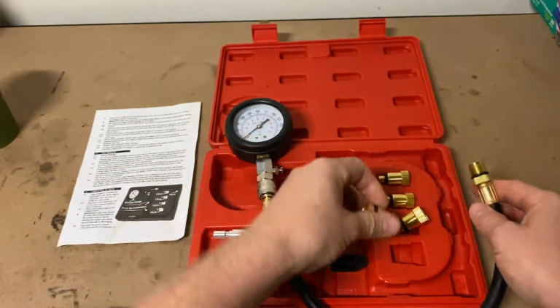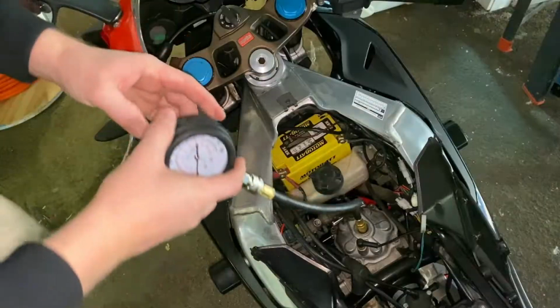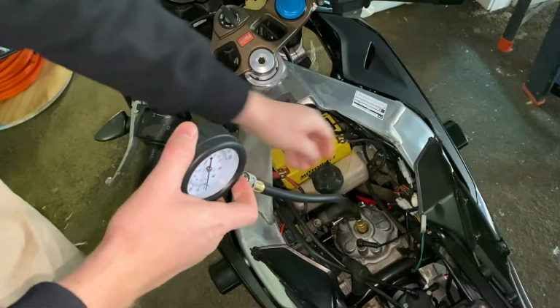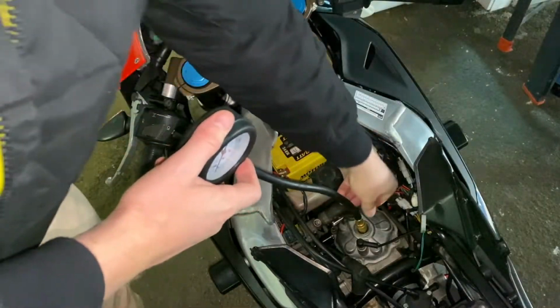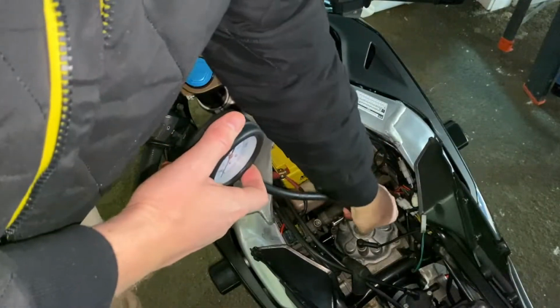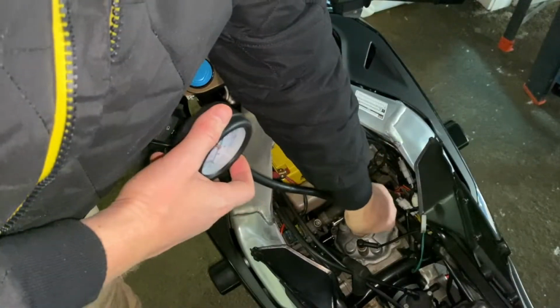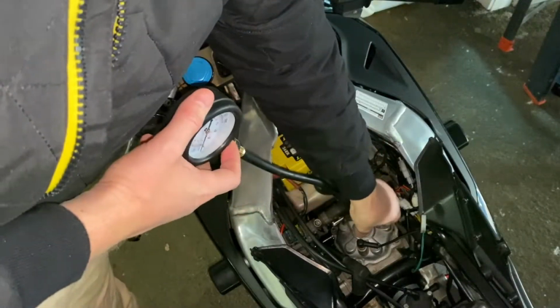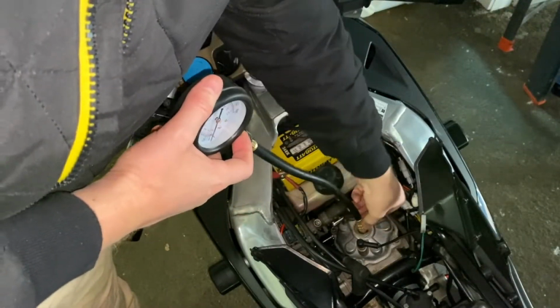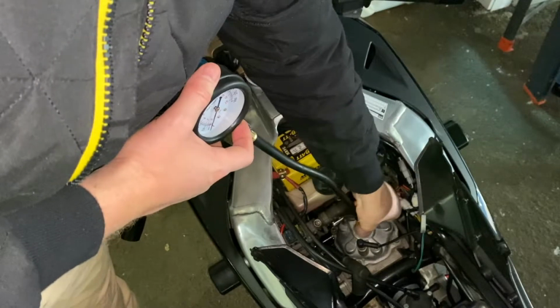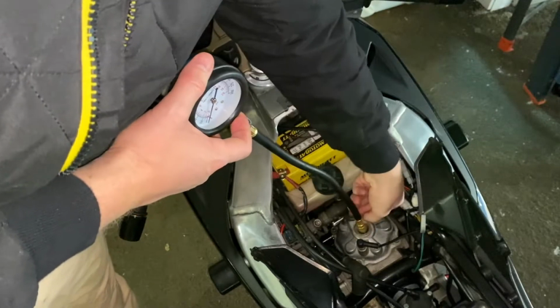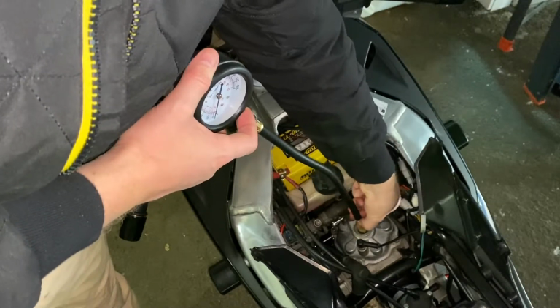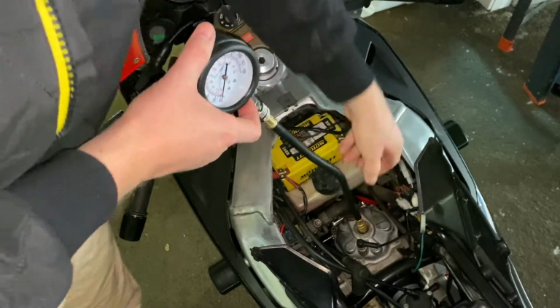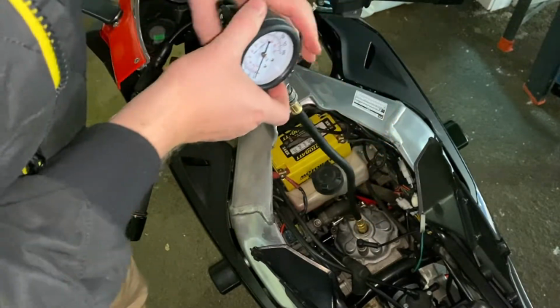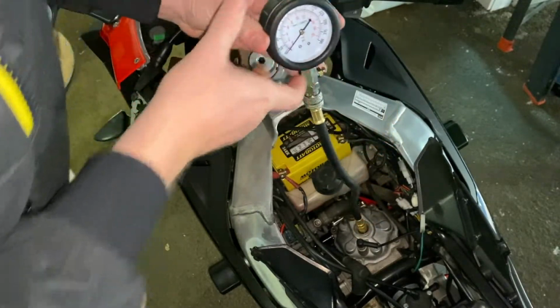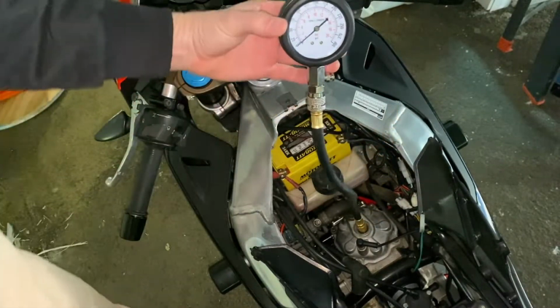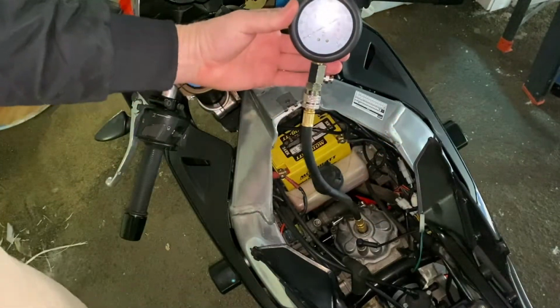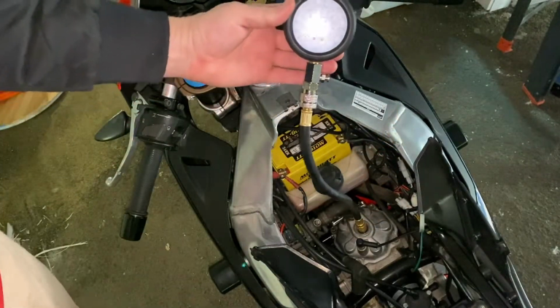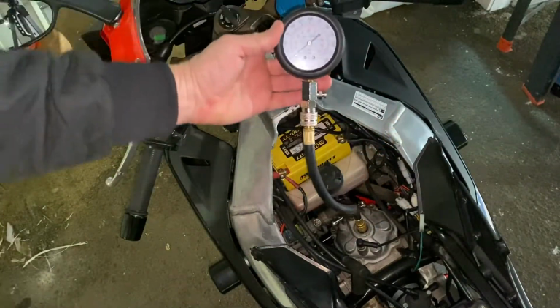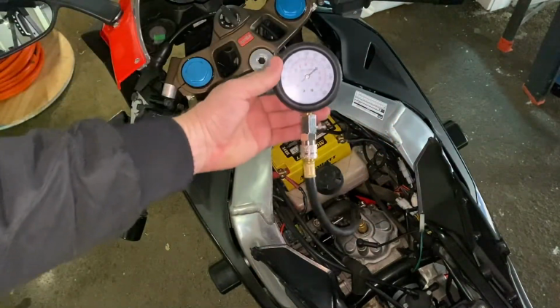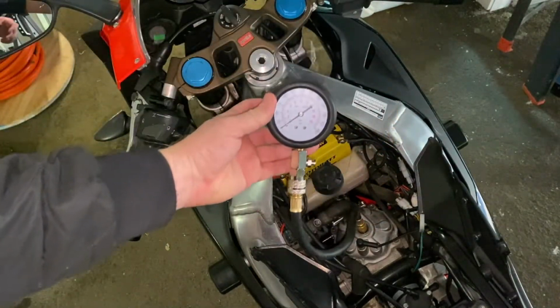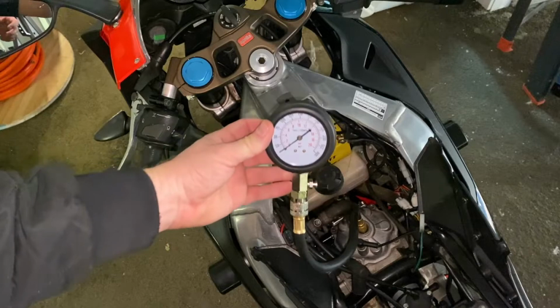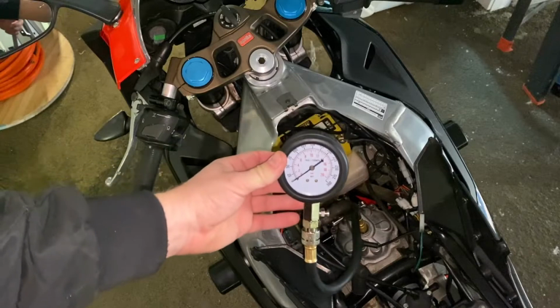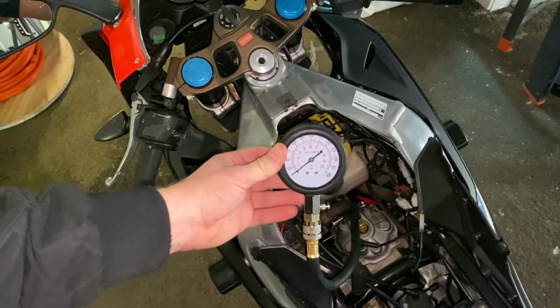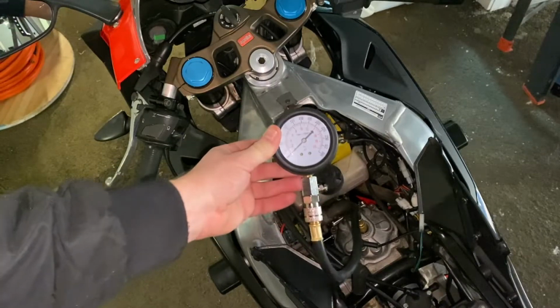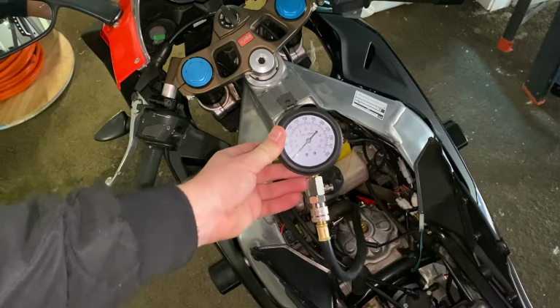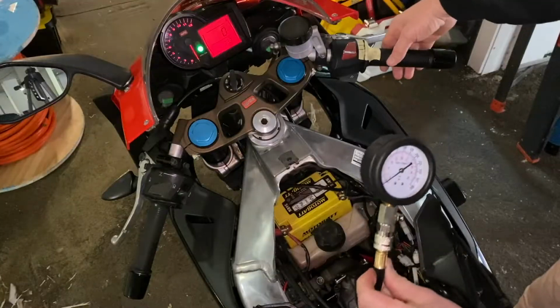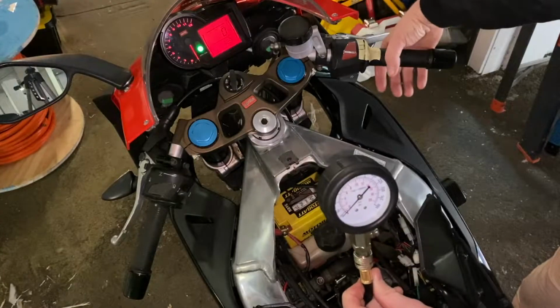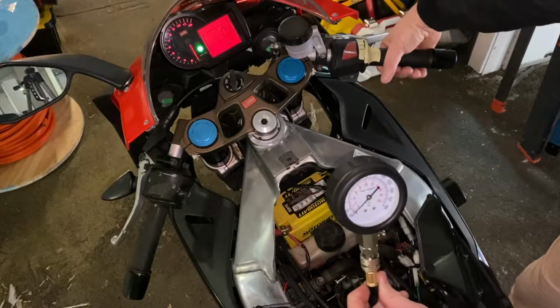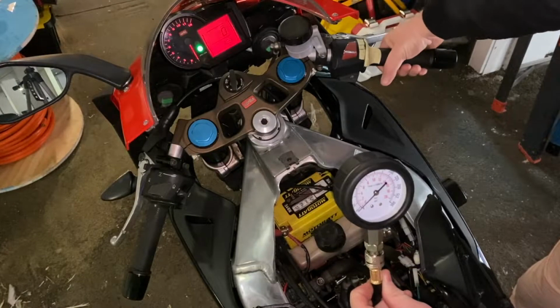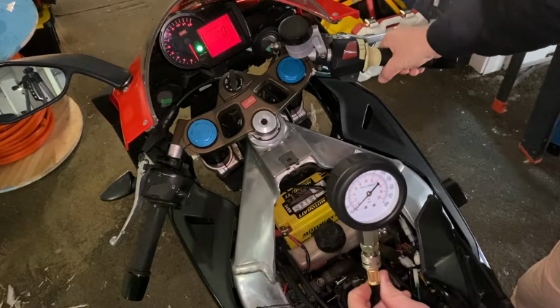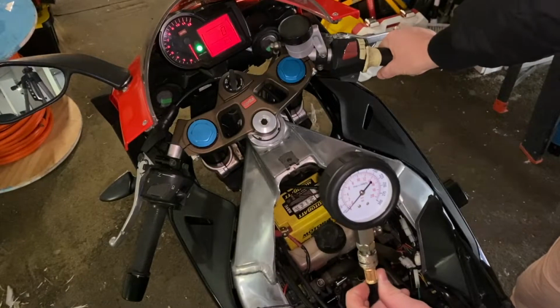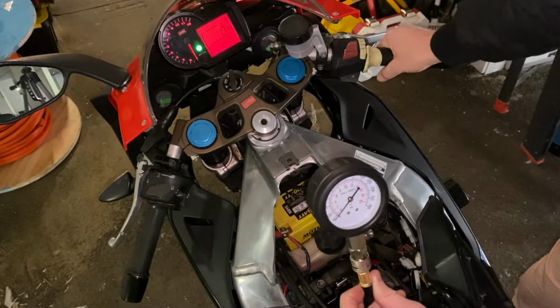With the spark plug removed, screw the compression tester into the top of the engine tight enough to ensure there are no air leaks. Hold the throttle wide open and crank the engine over.